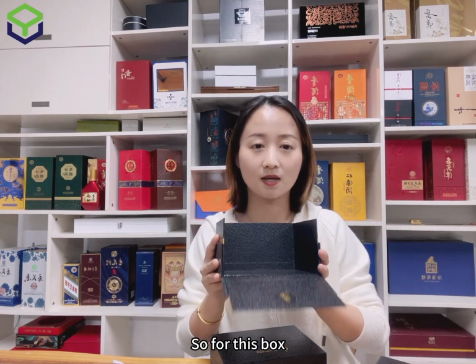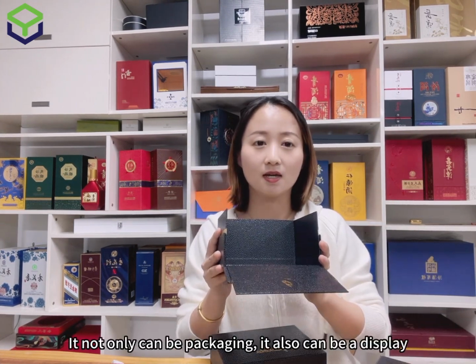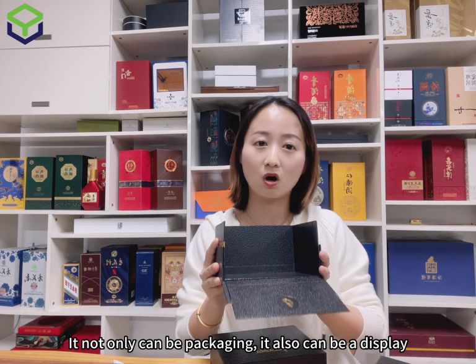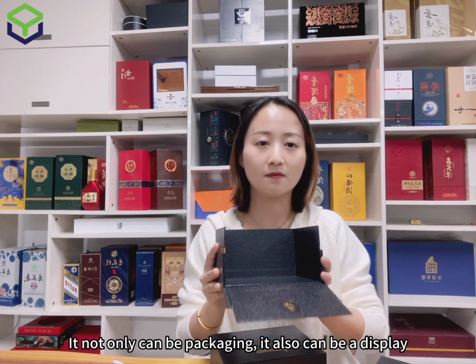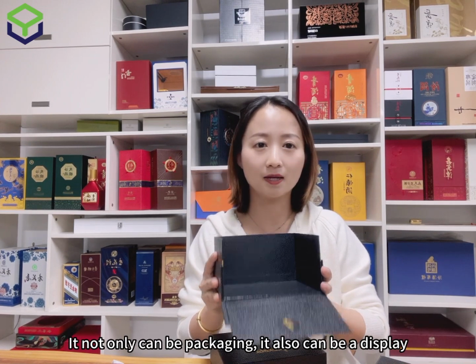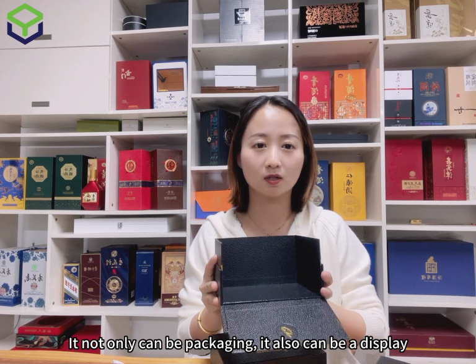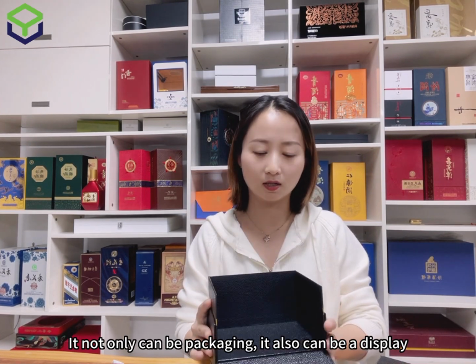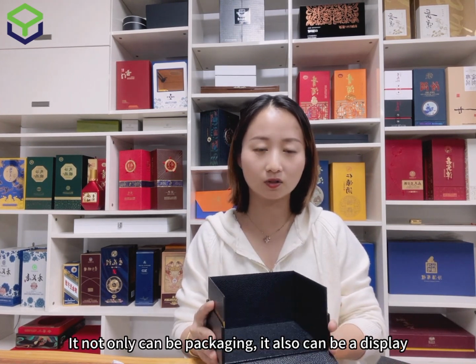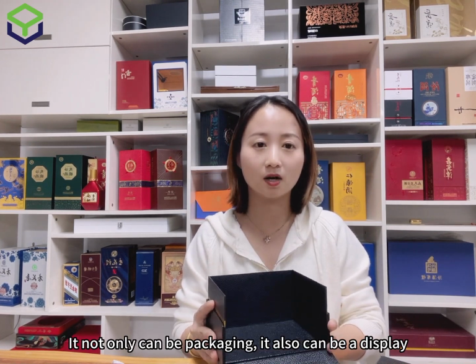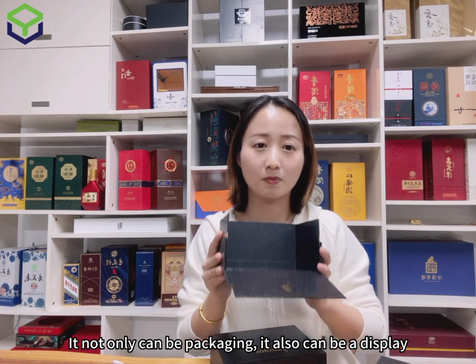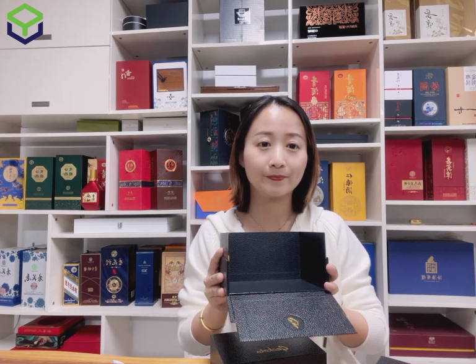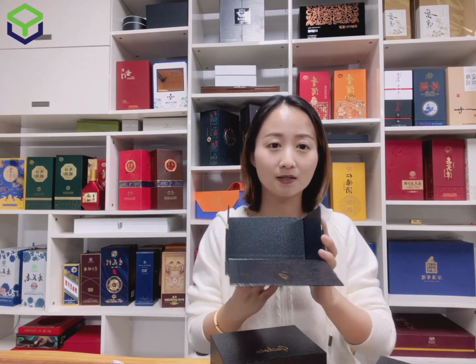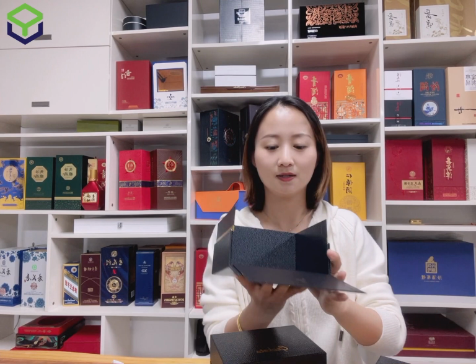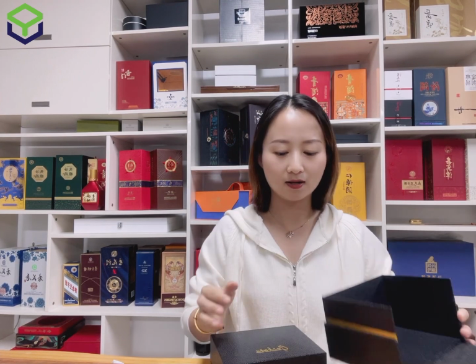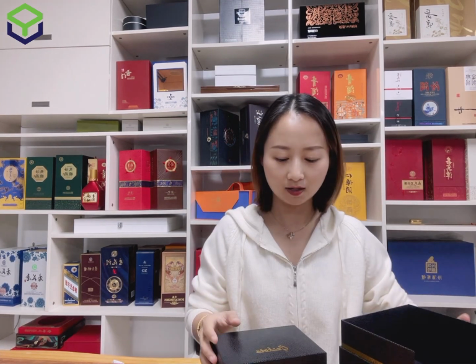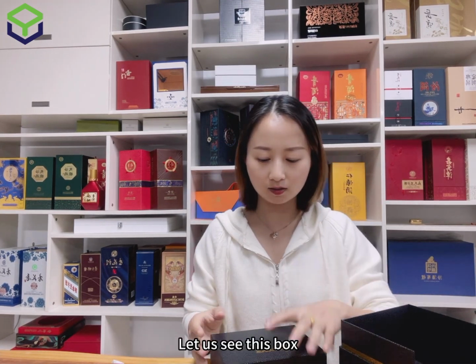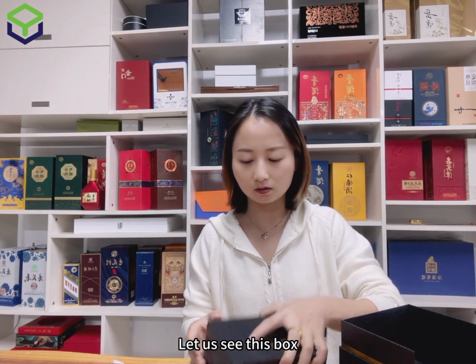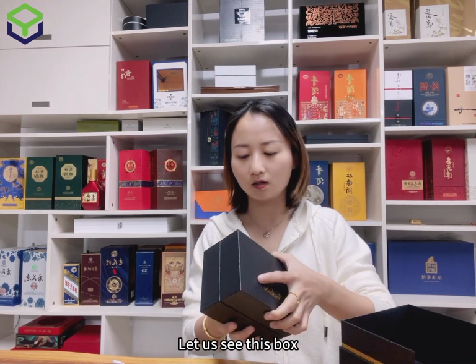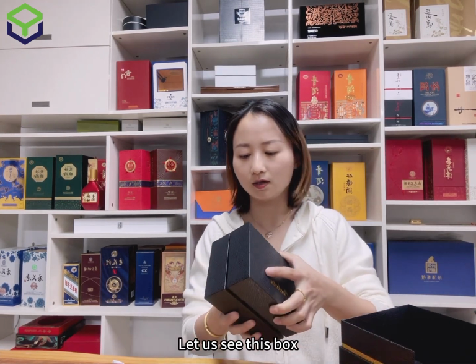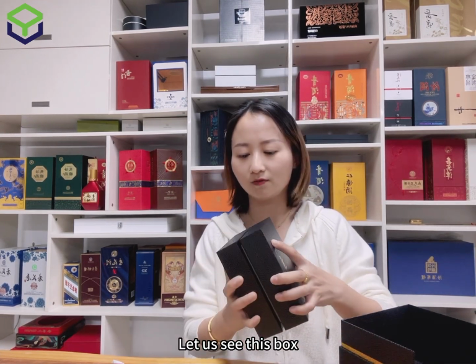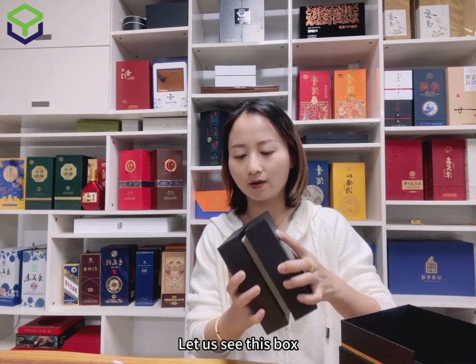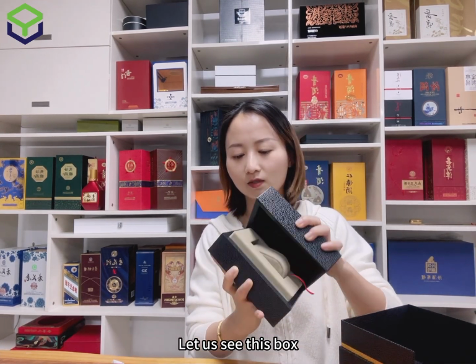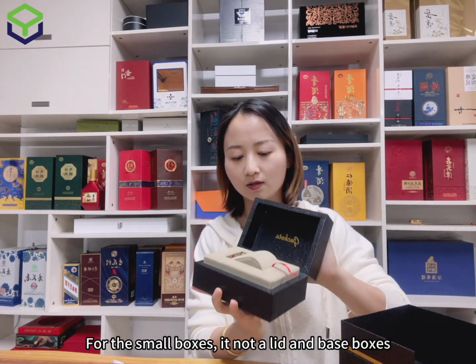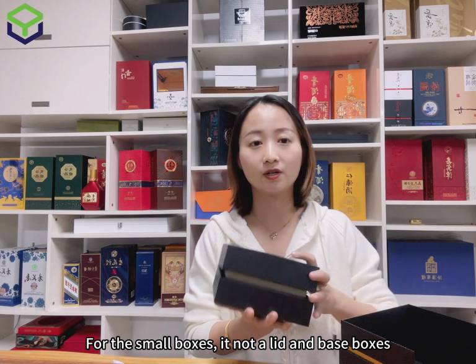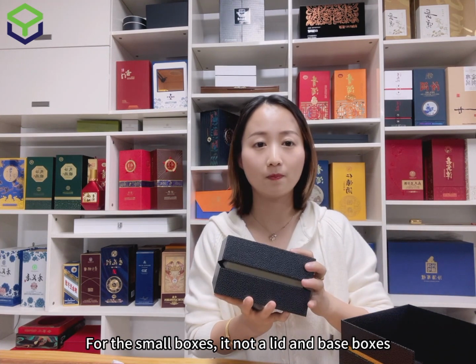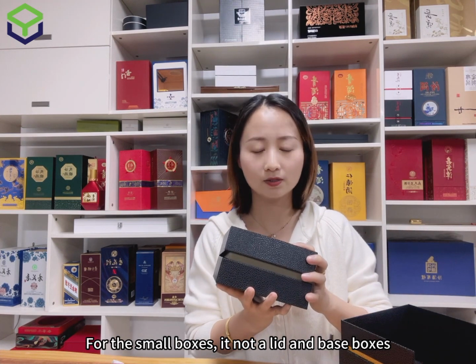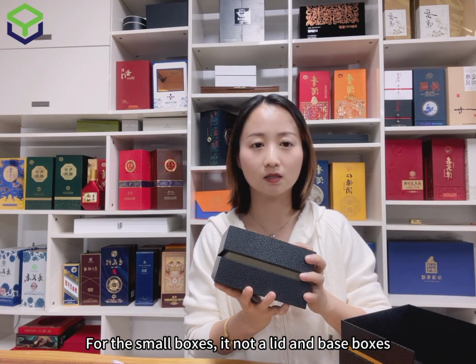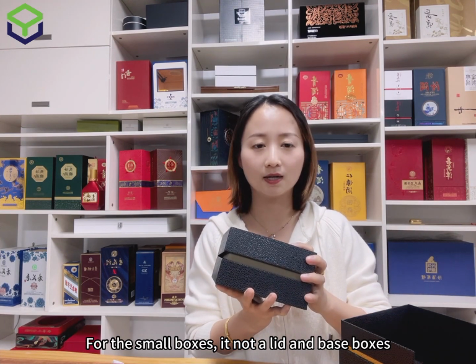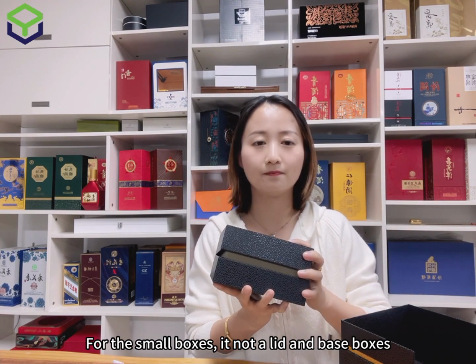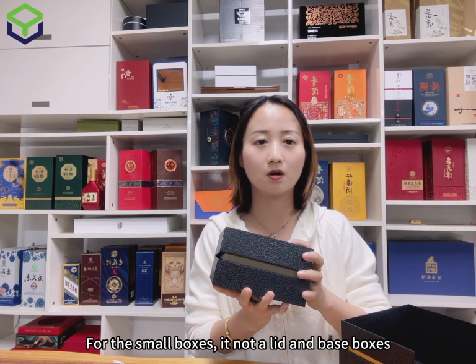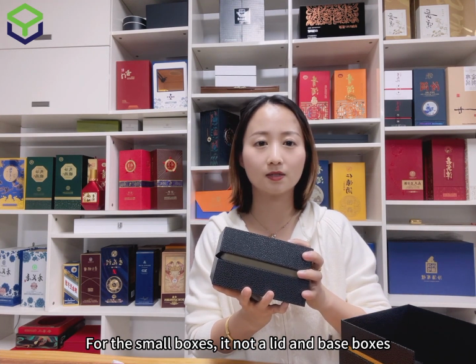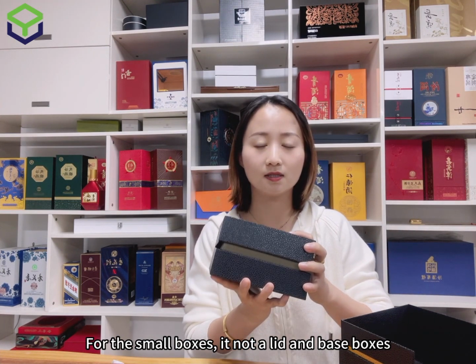Now you can see — for the outside boxes there is another structure. These boxes not only can be used as packaging, they can also be used as a display. And let us look at this one — this small box is not a lid and base box.